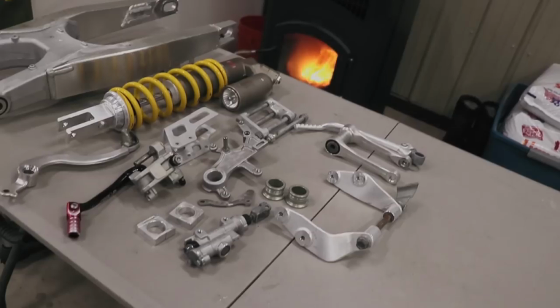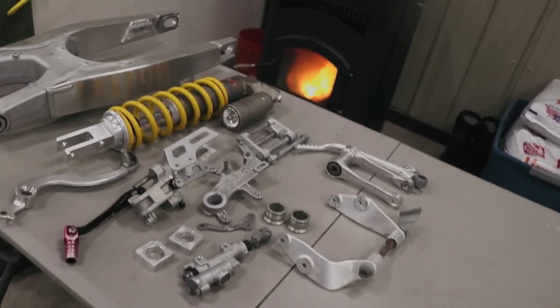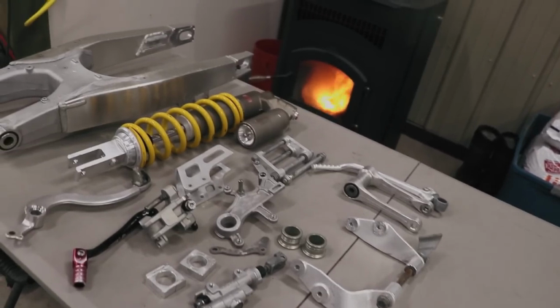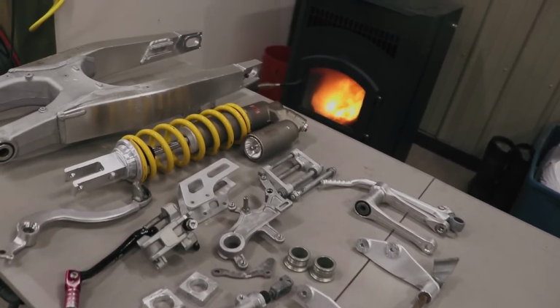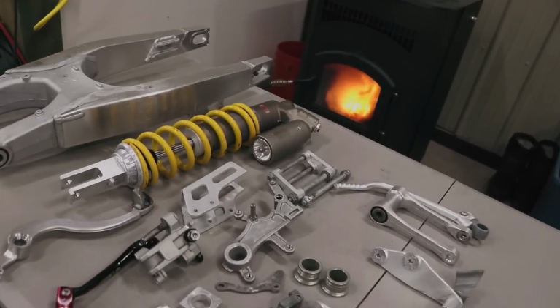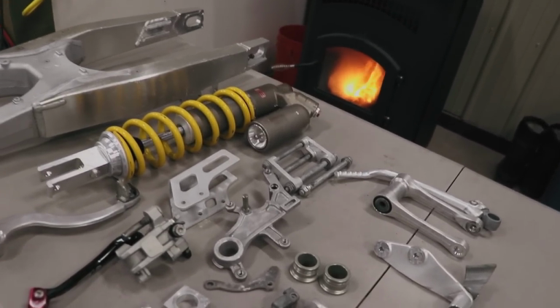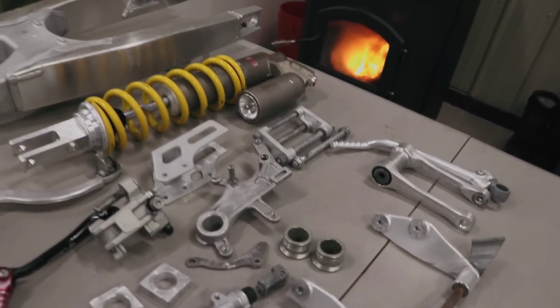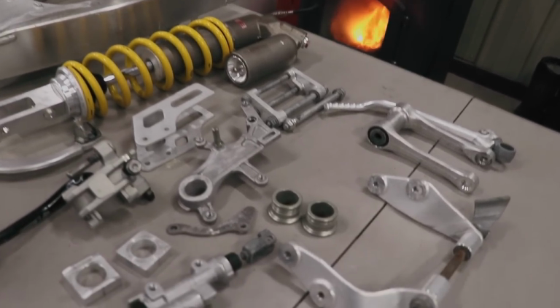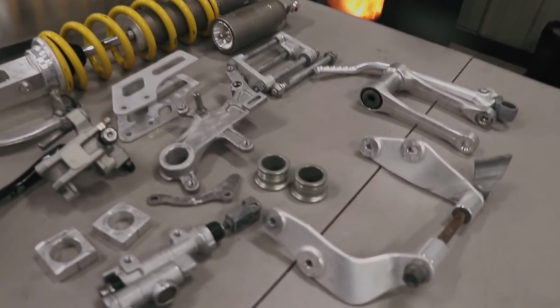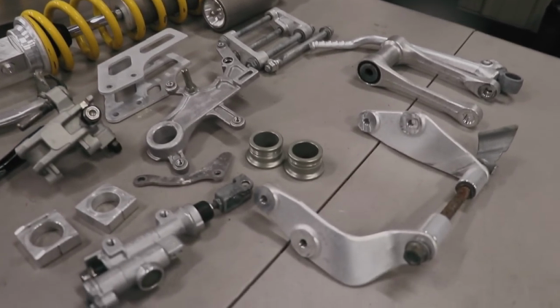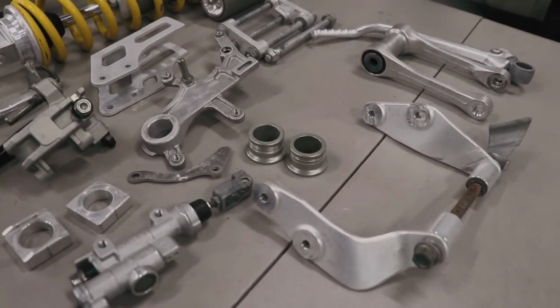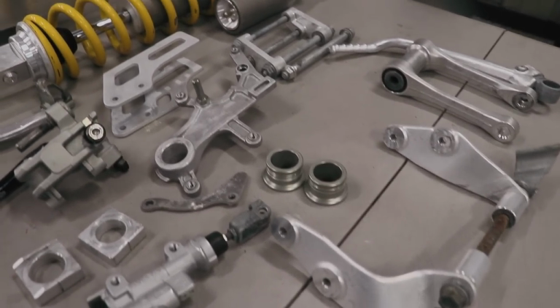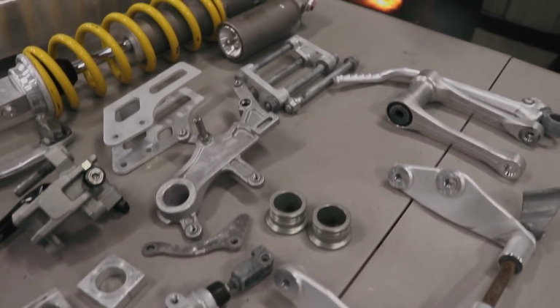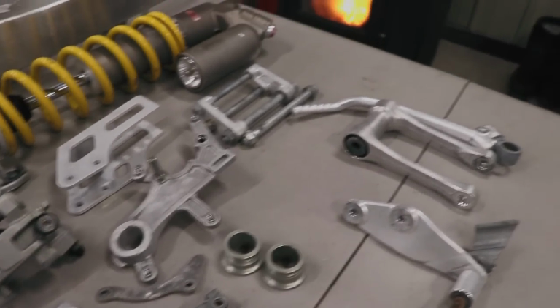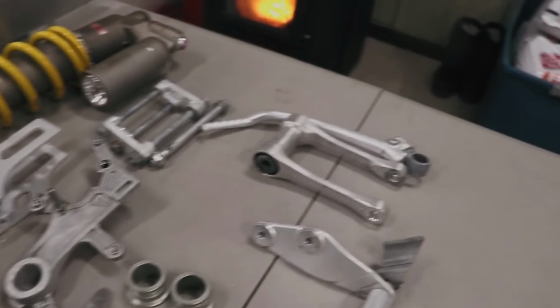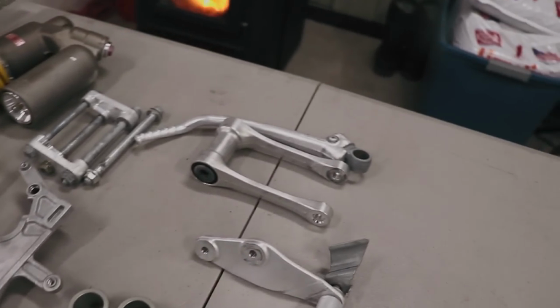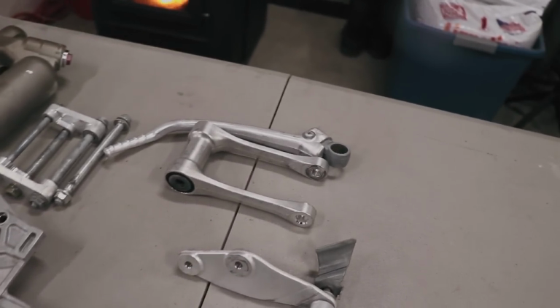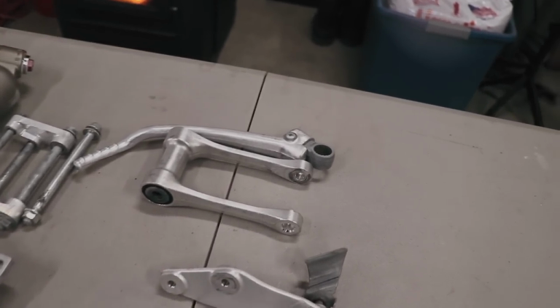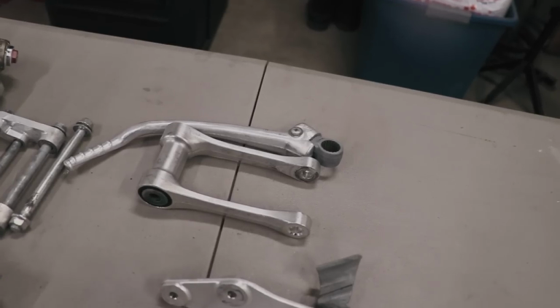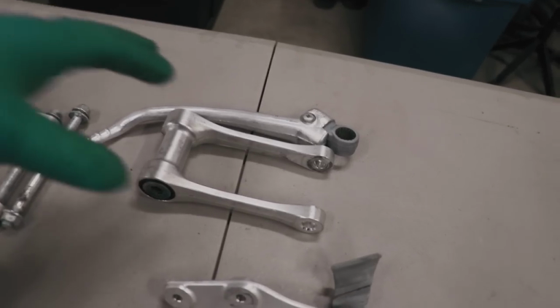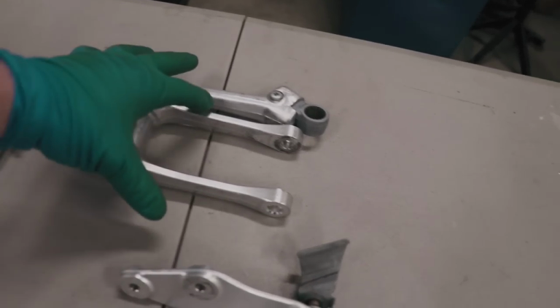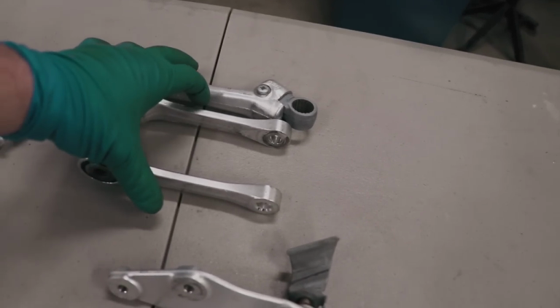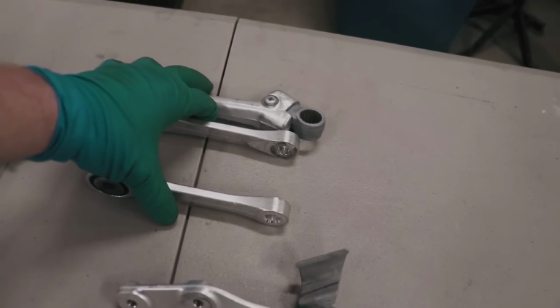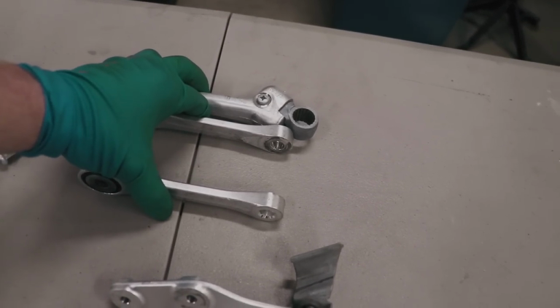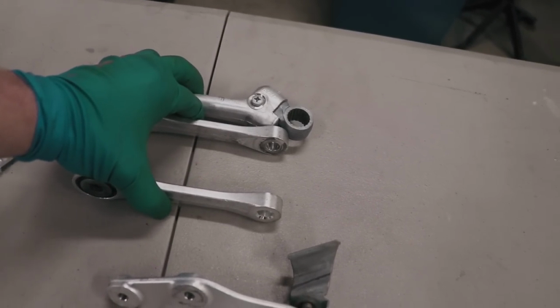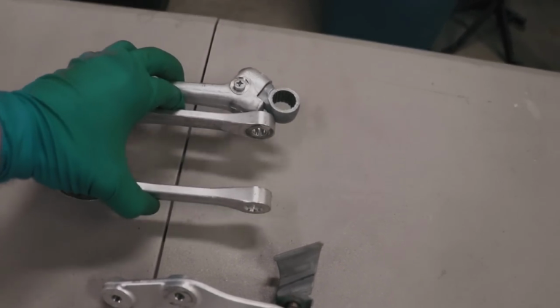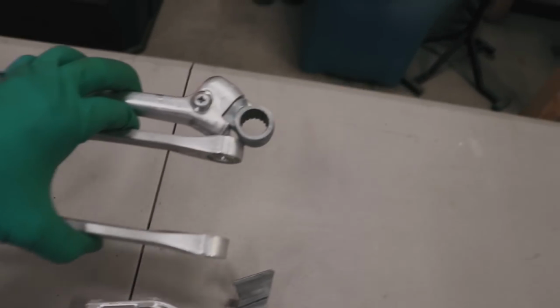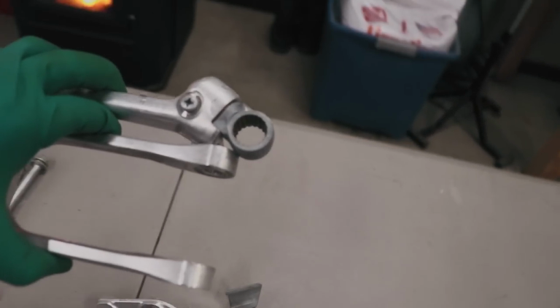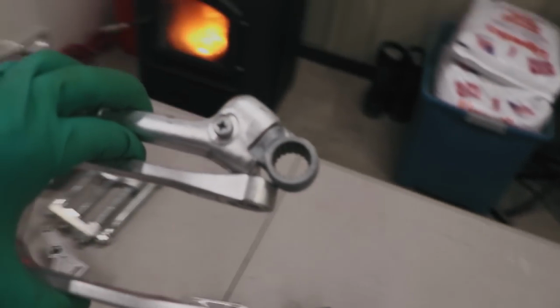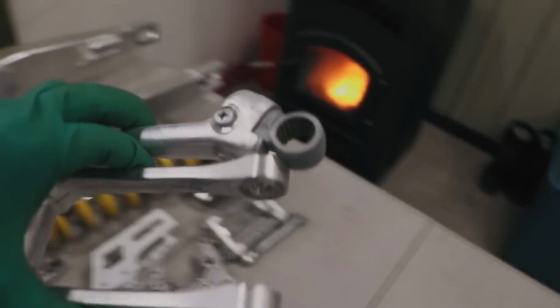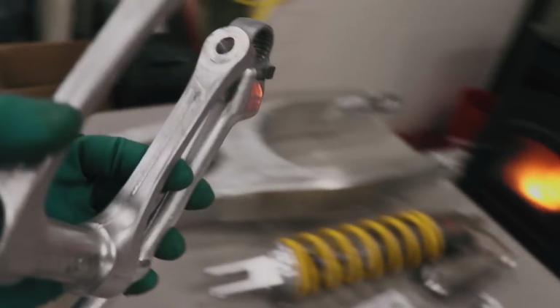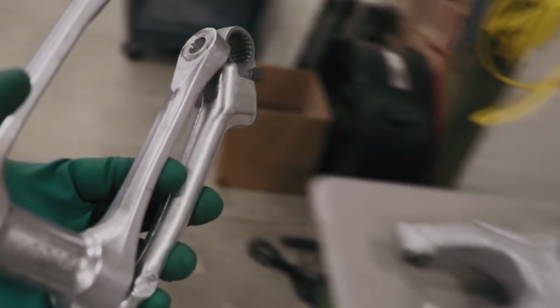I've got a whole pile of fresh parts here — this stuff looks amazing. The last bit of work for the day is greasing the linkage and the kickstarter pivot.